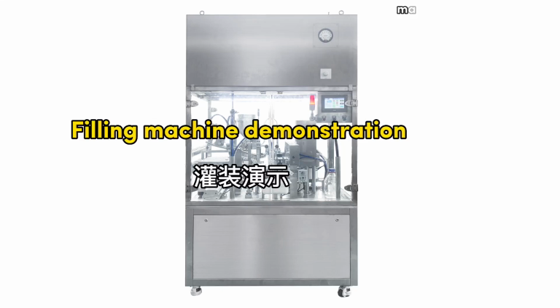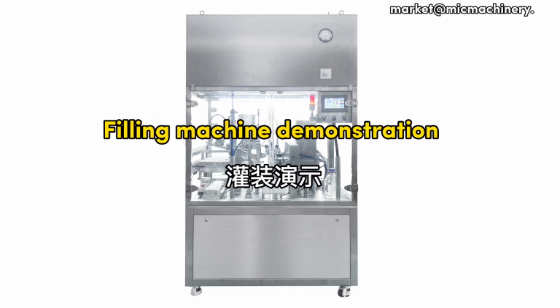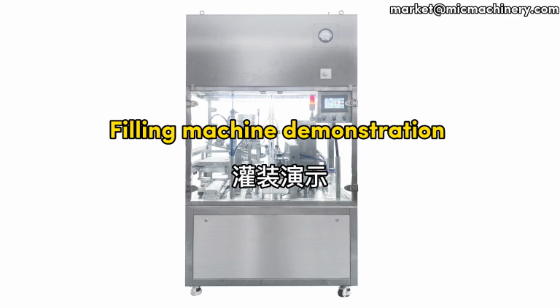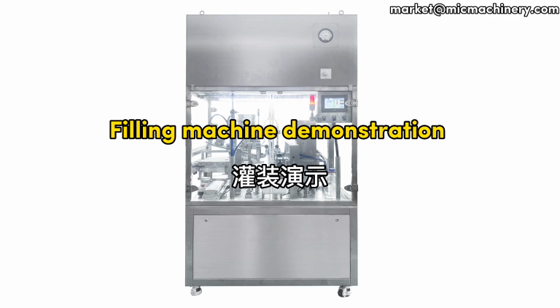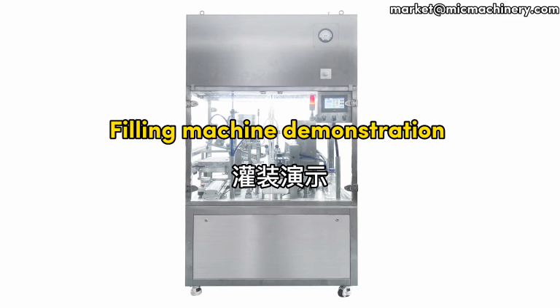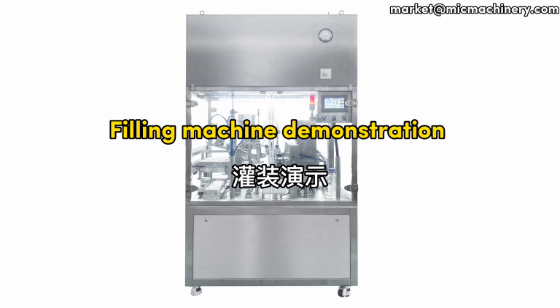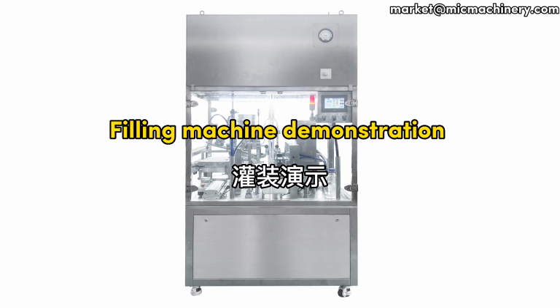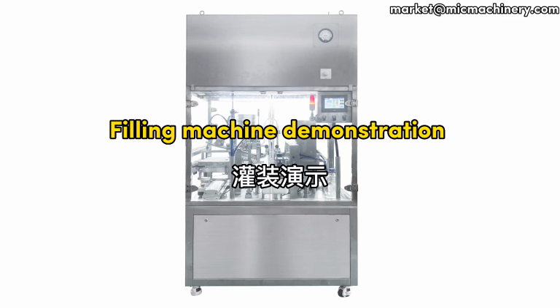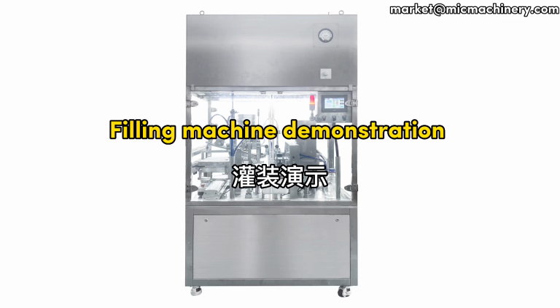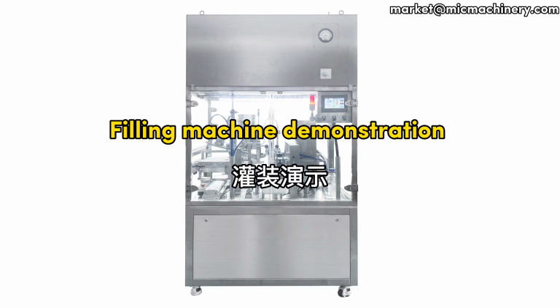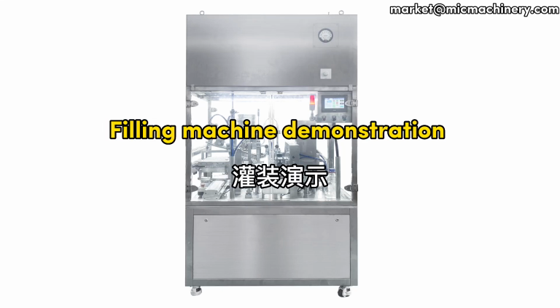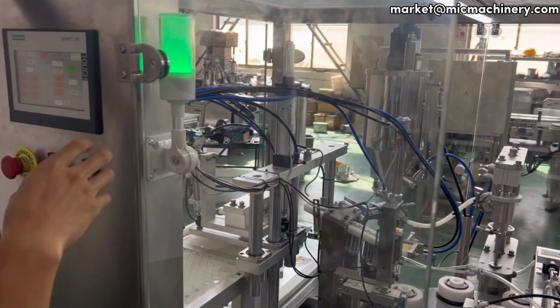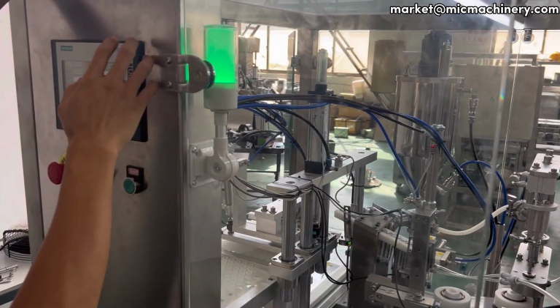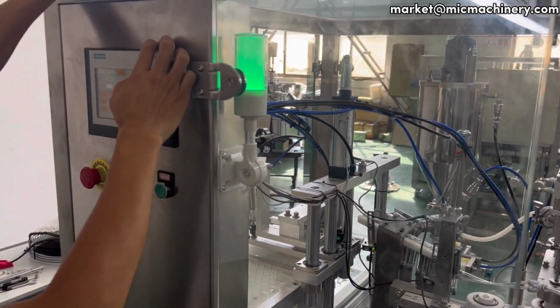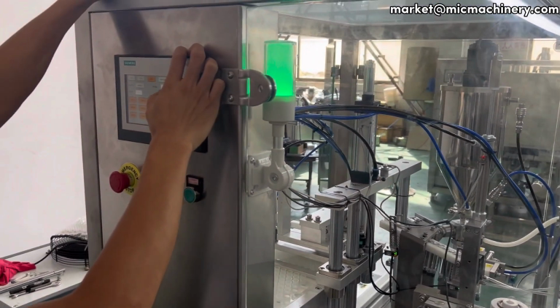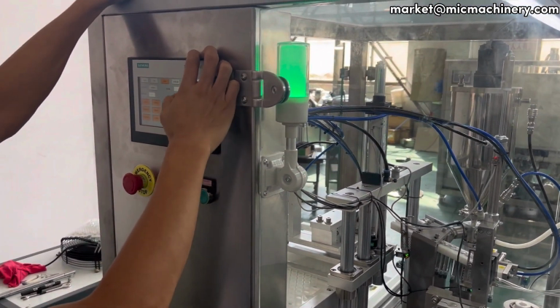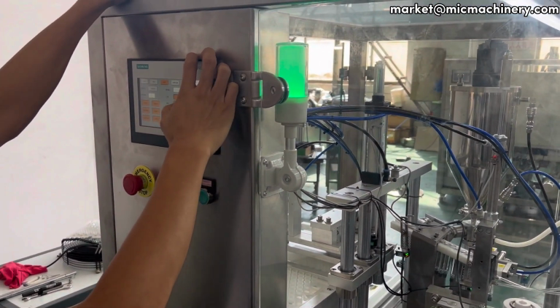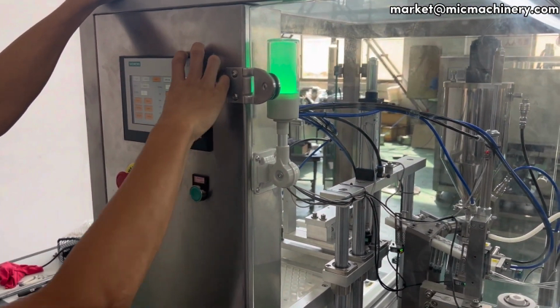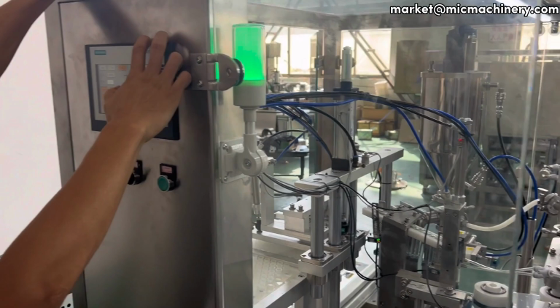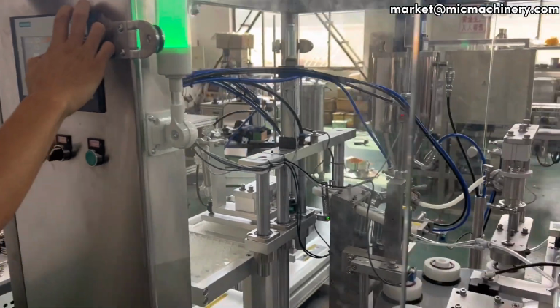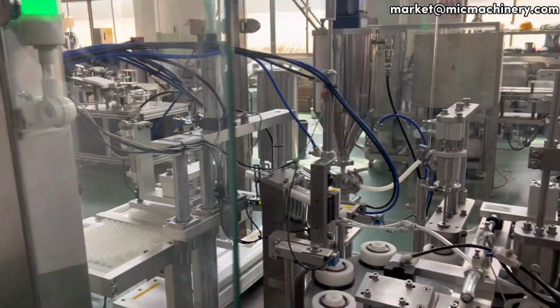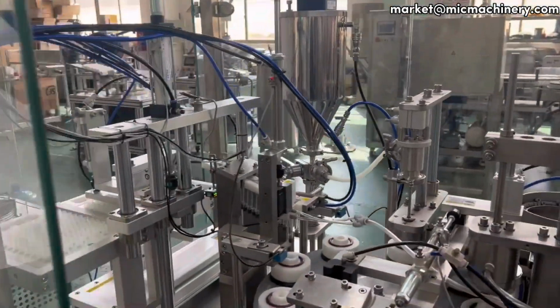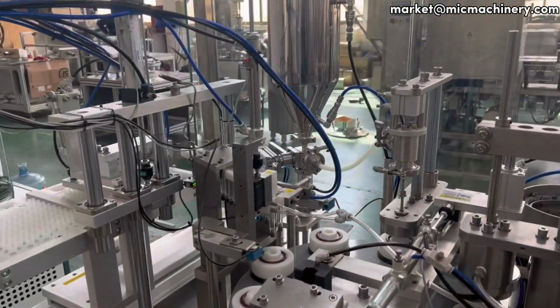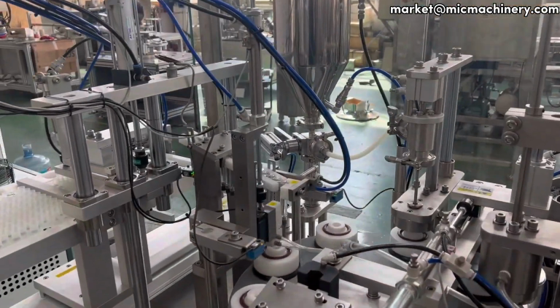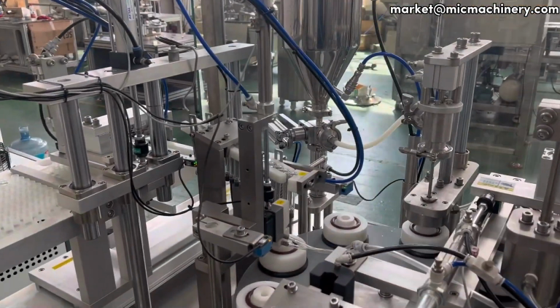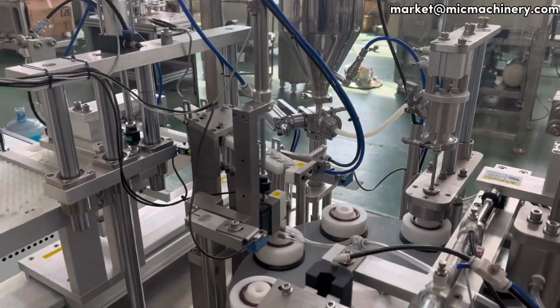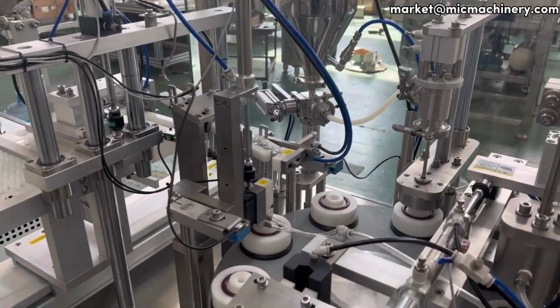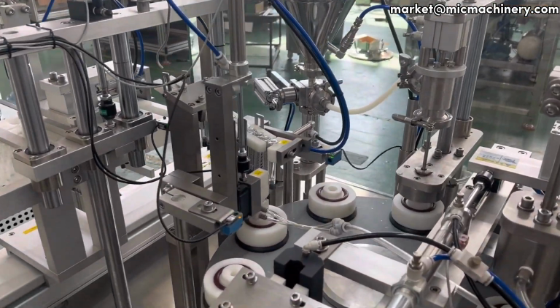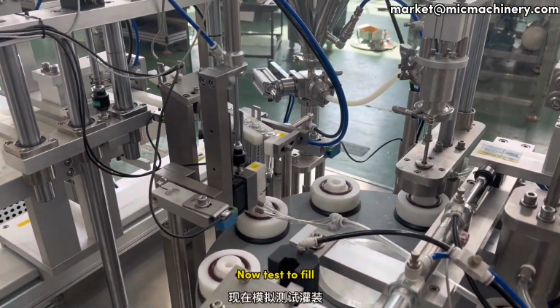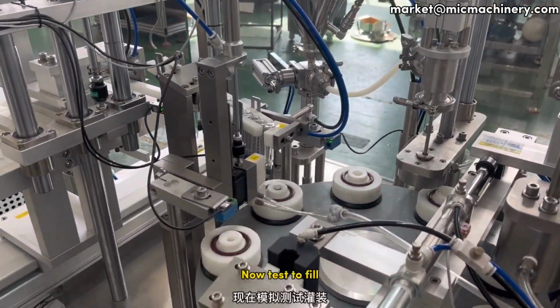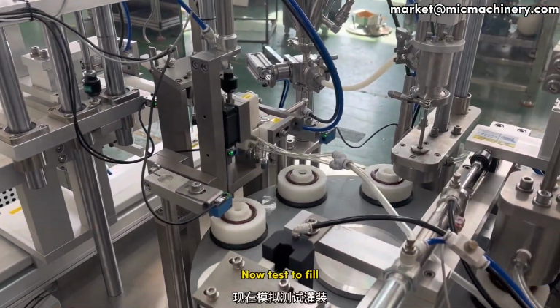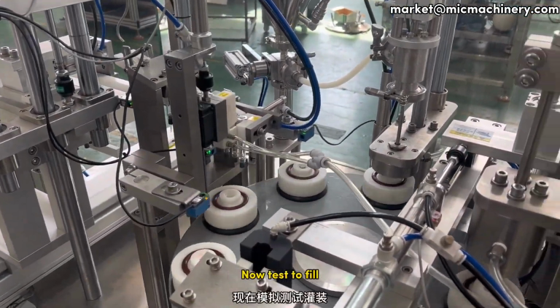Filling Machine Demonstration. Now test to fill.